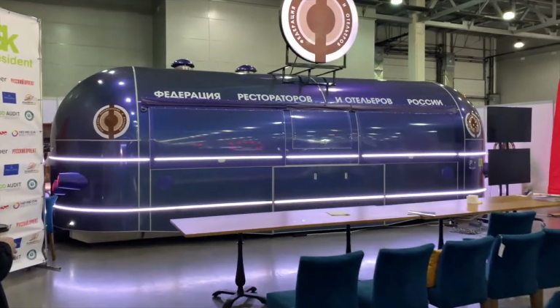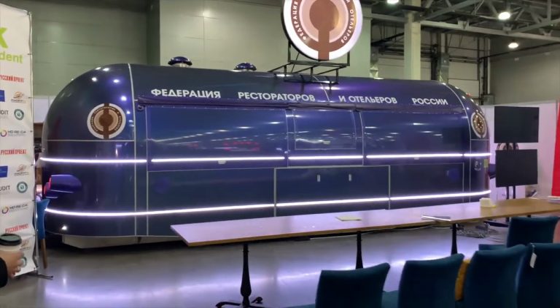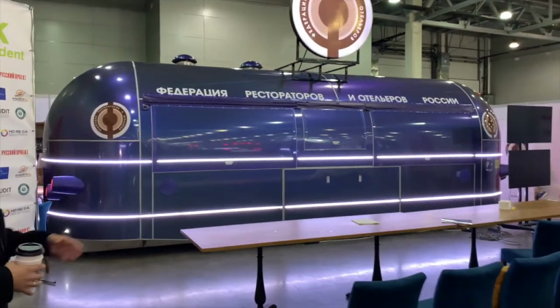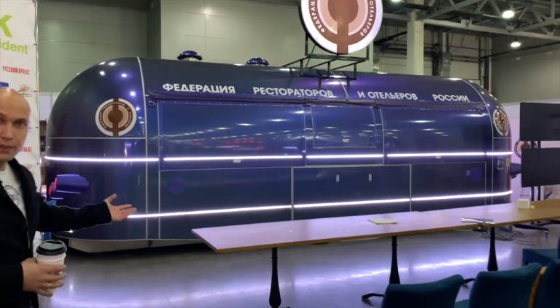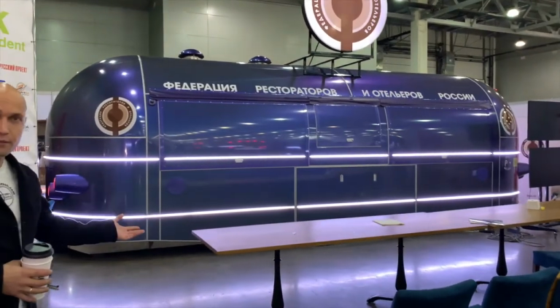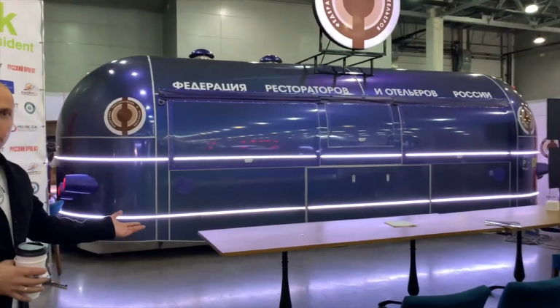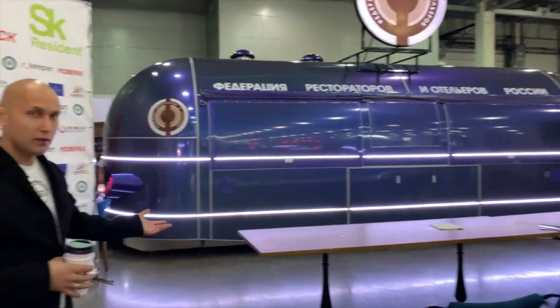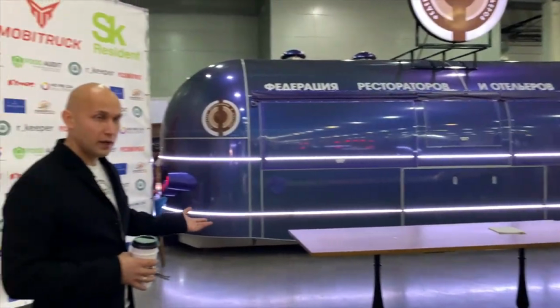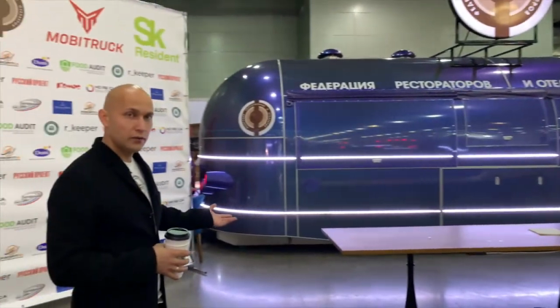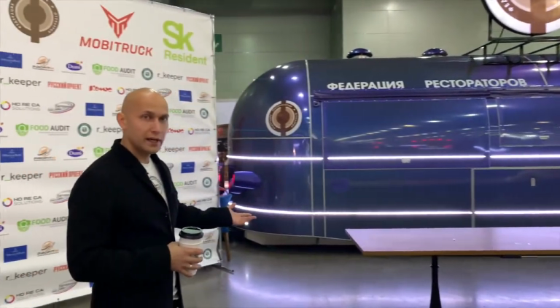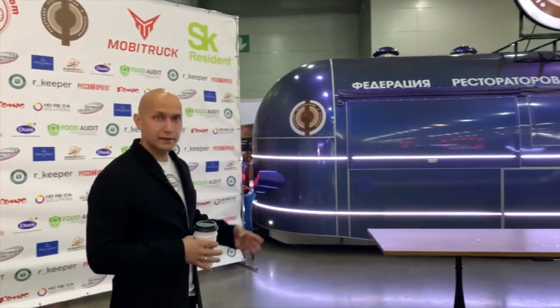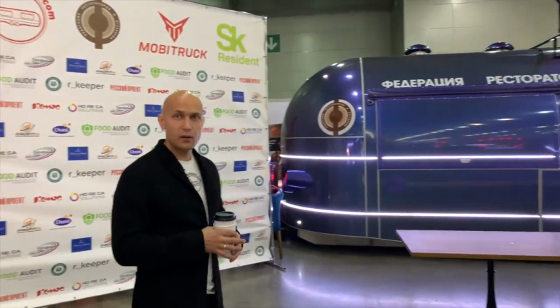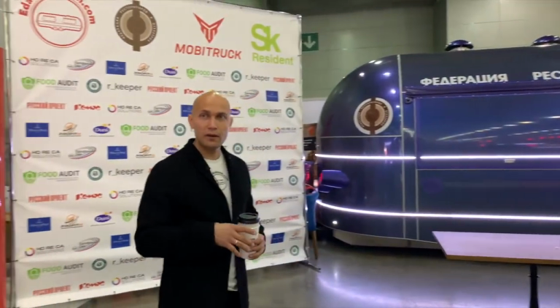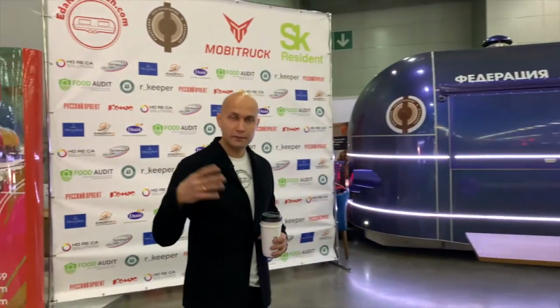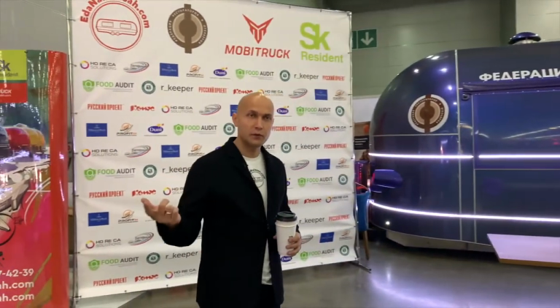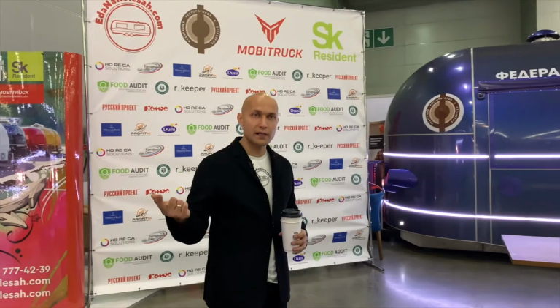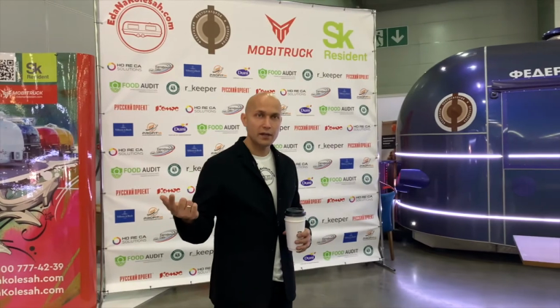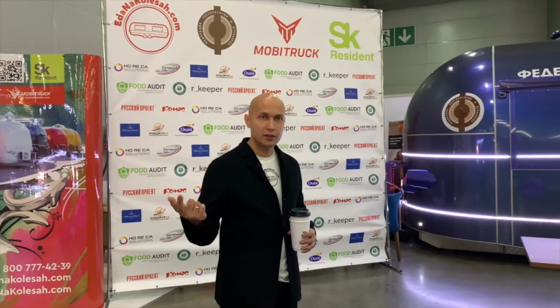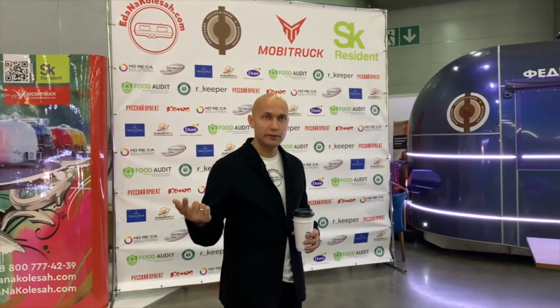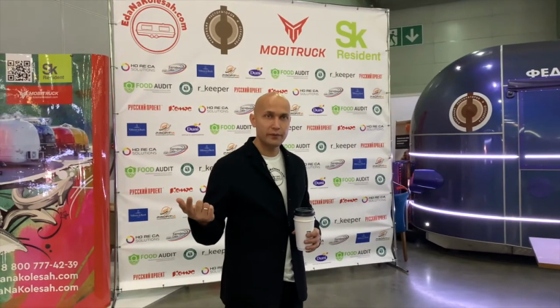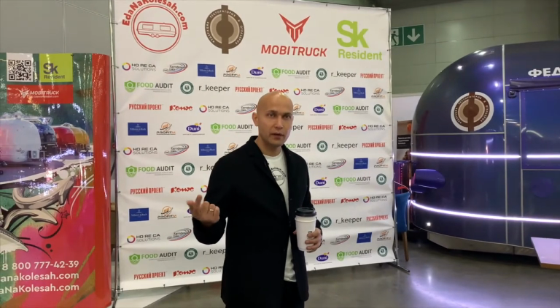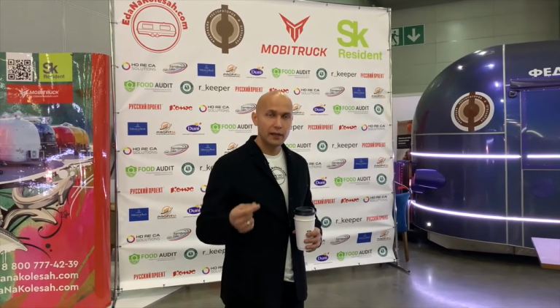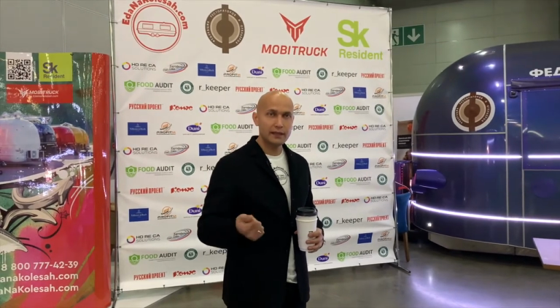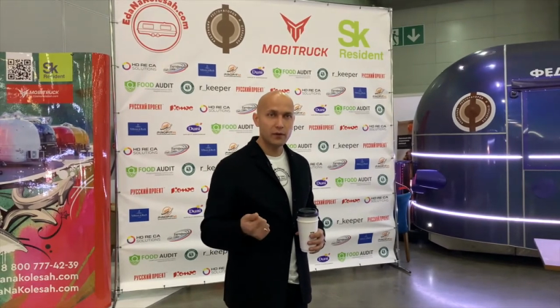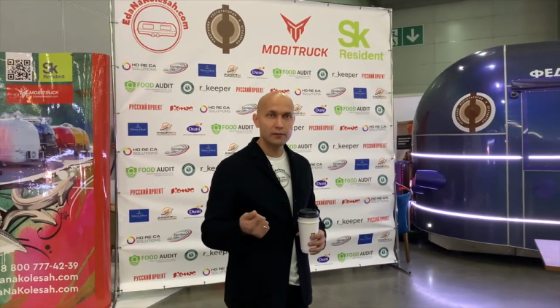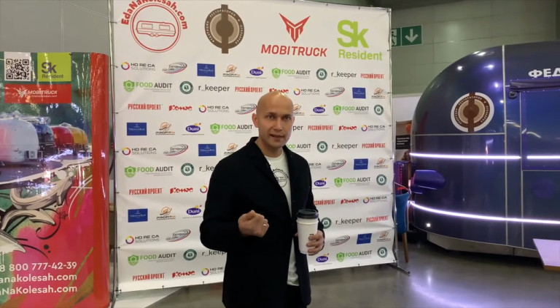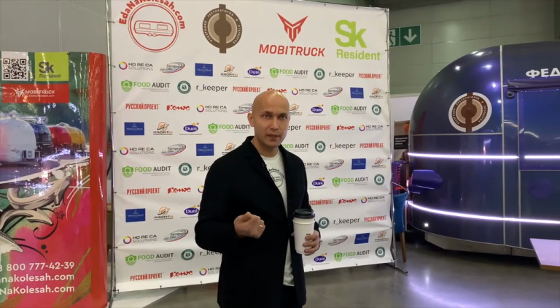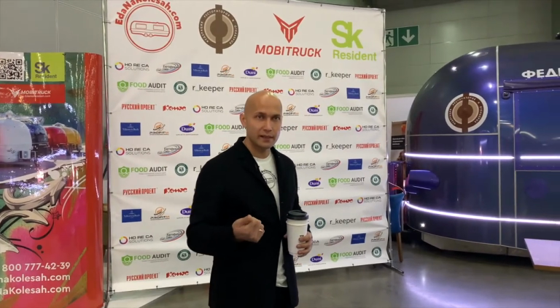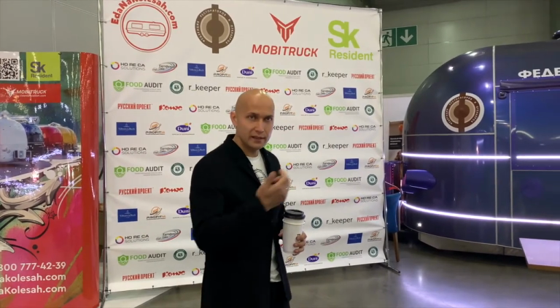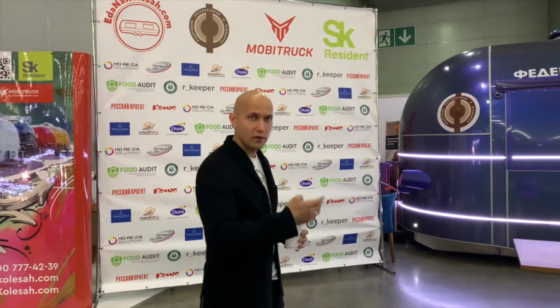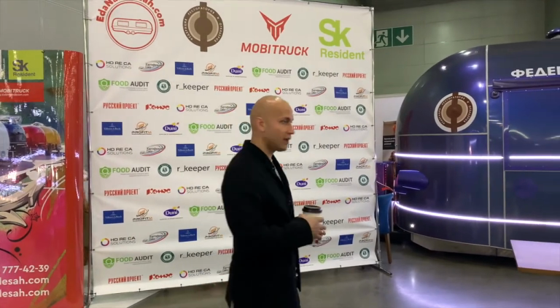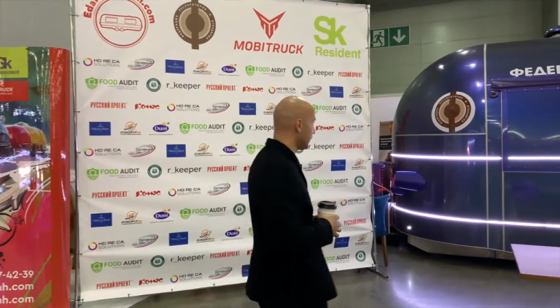This is the biggest model of our food trucks. All the food trucks I showed before are made from fiberglass plastic. This one is made from composite.